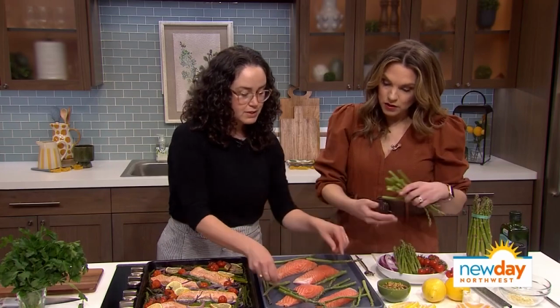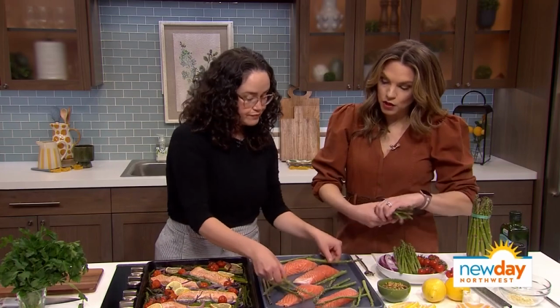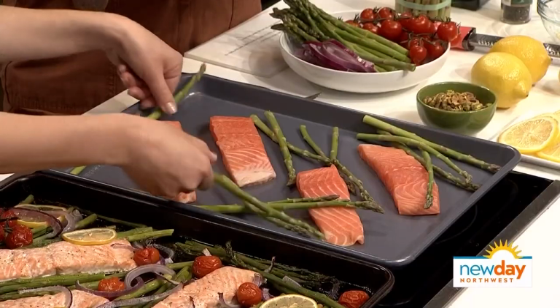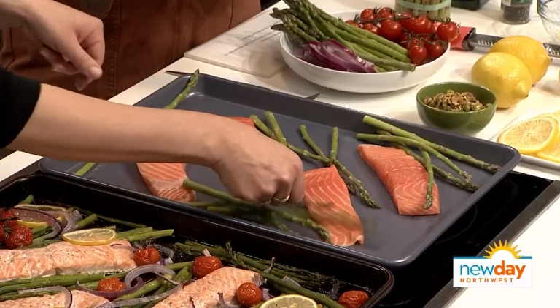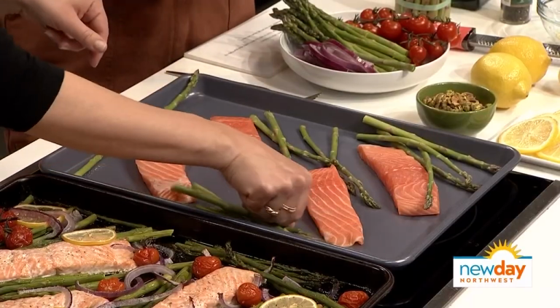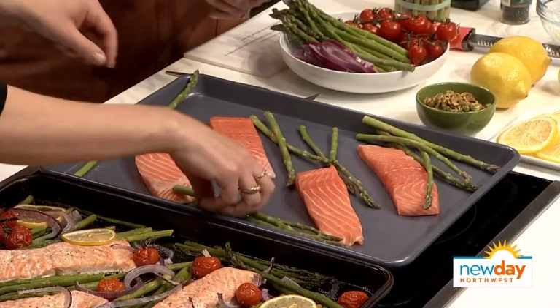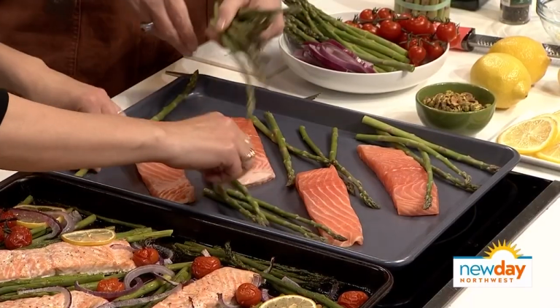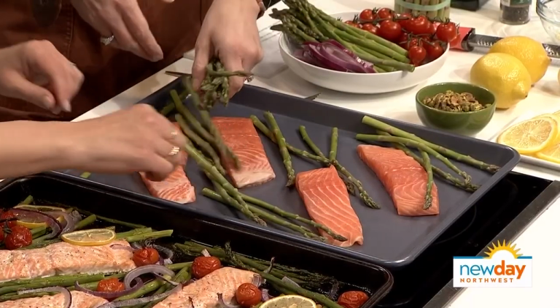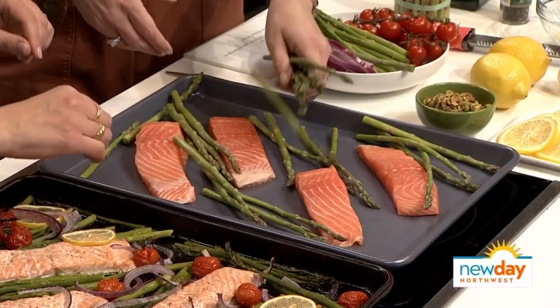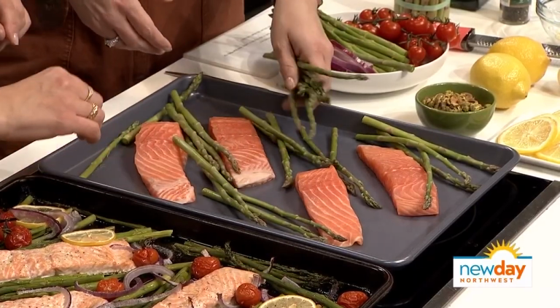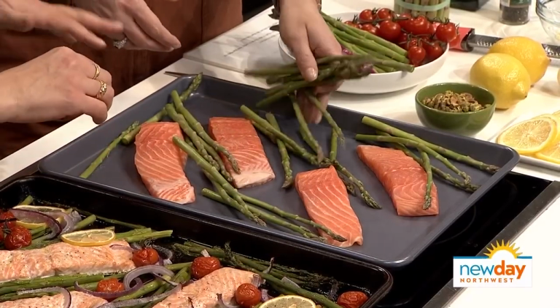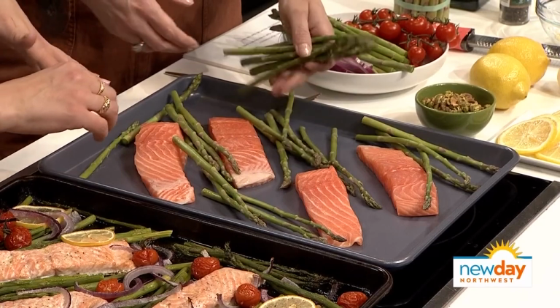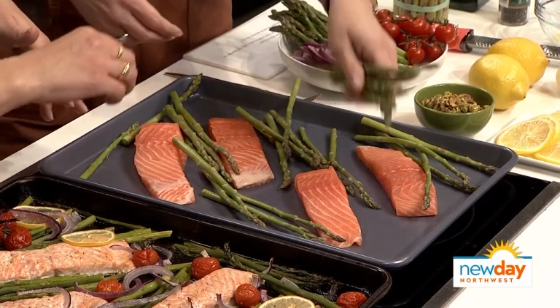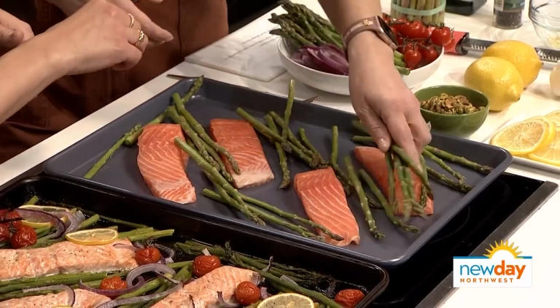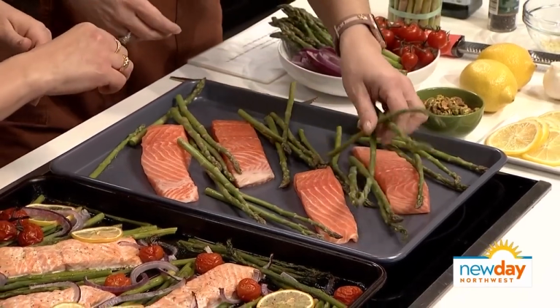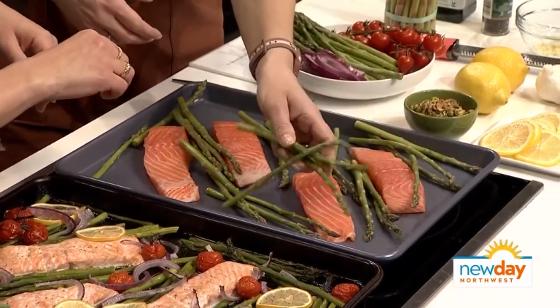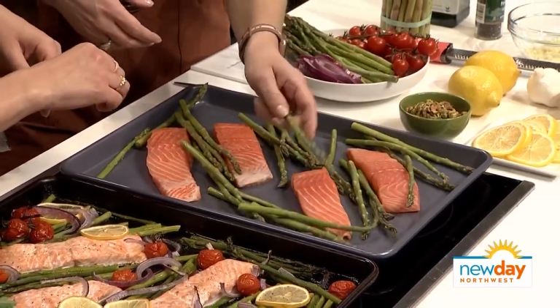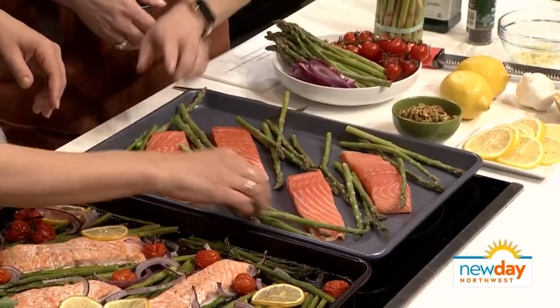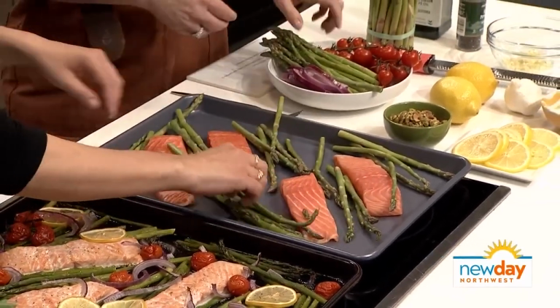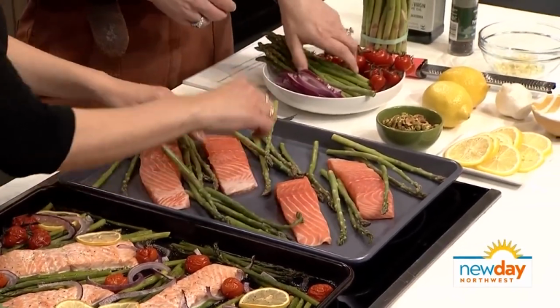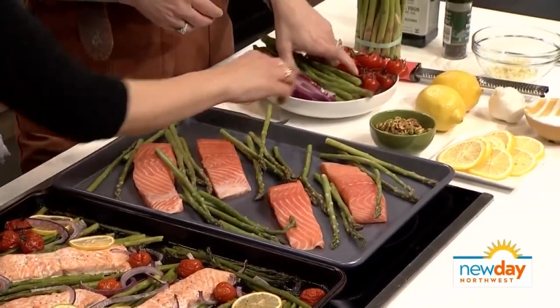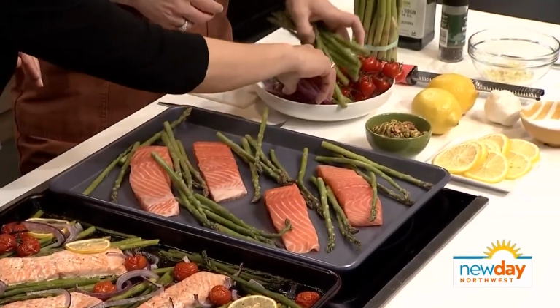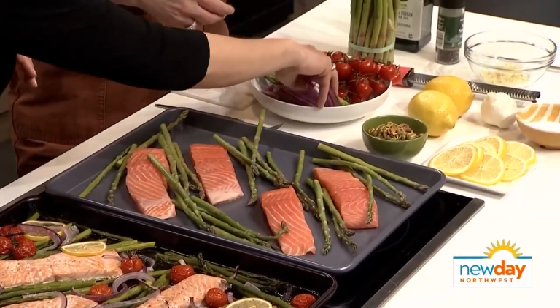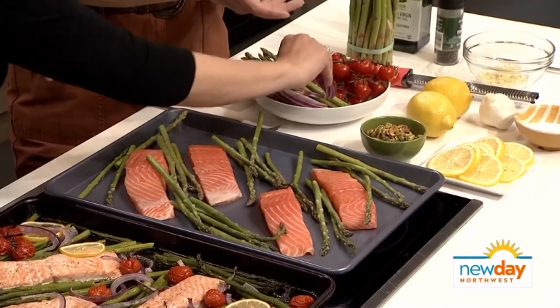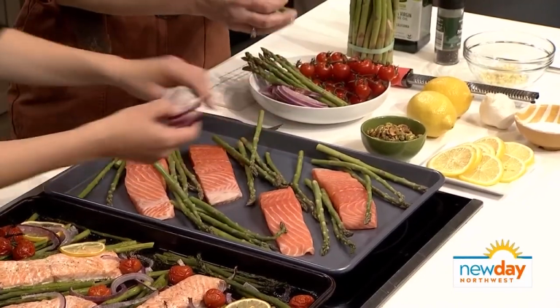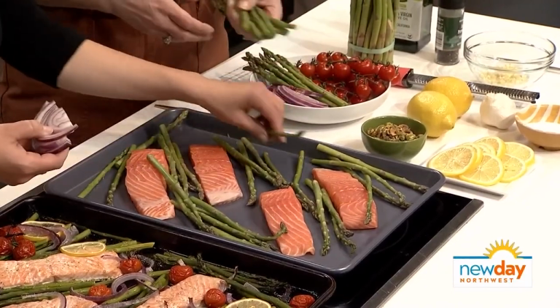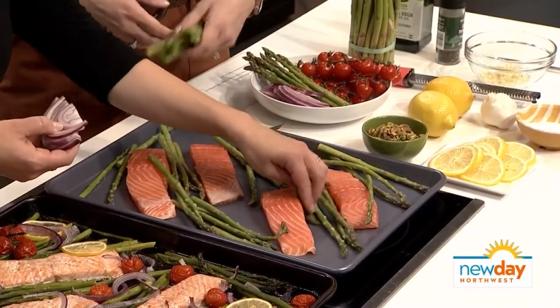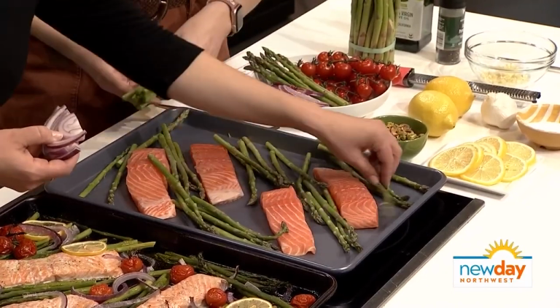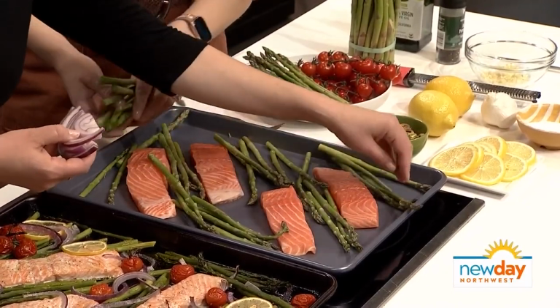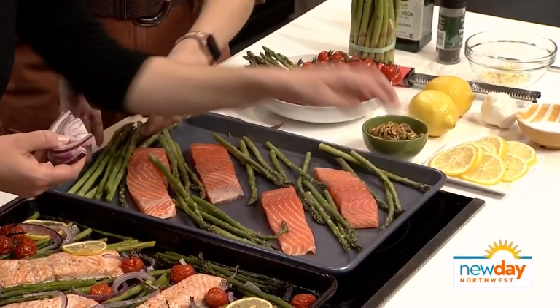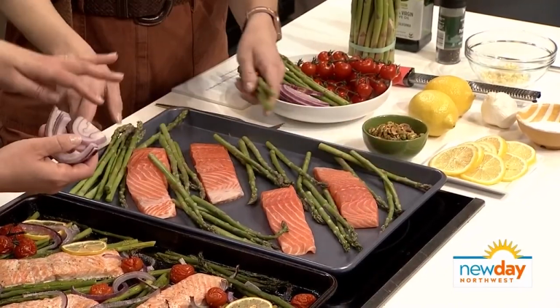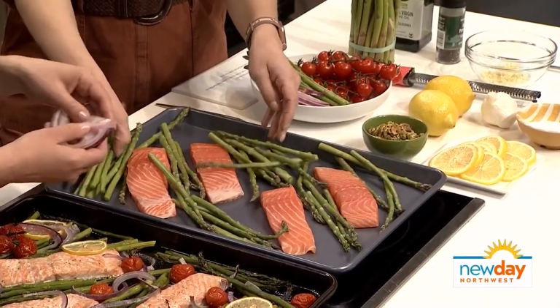Do you put oil on anything before you put it in the sheet pan? No, you don't have to. I would think you'd need to rub everything in oil. You can just kind of load it up — put all the asparagus in here.